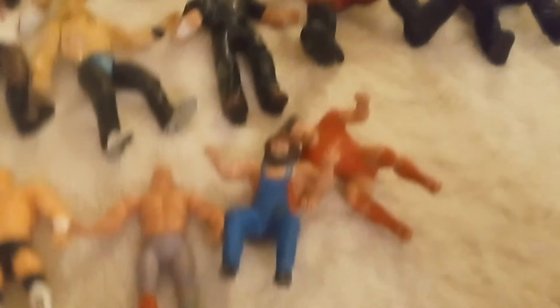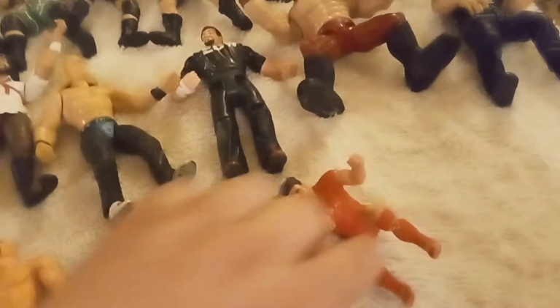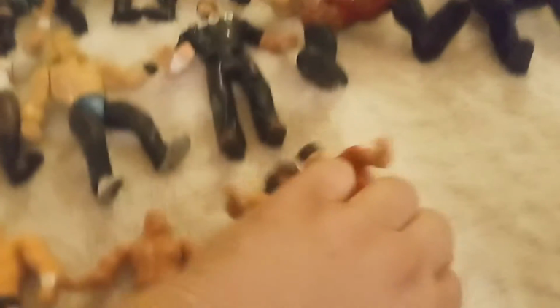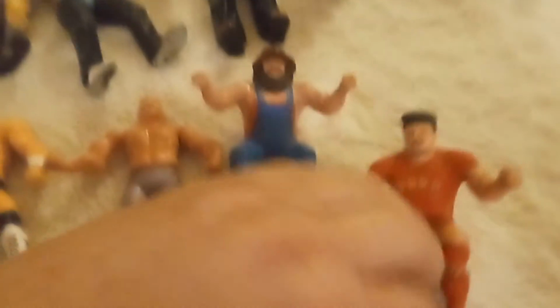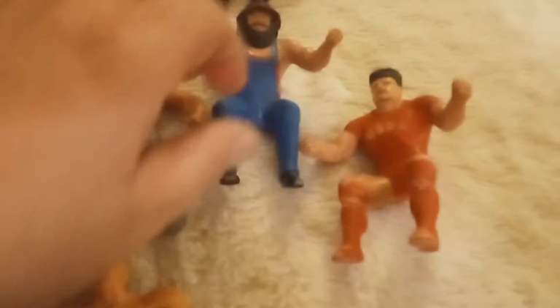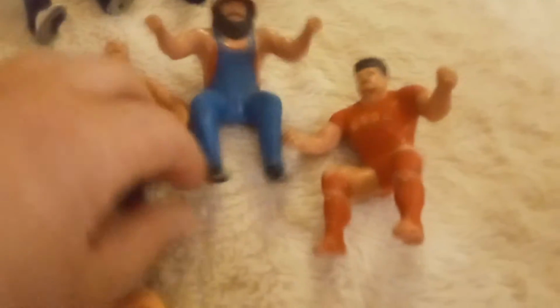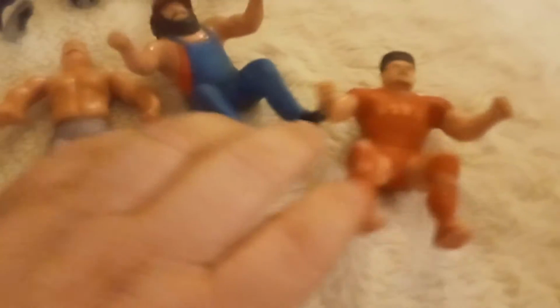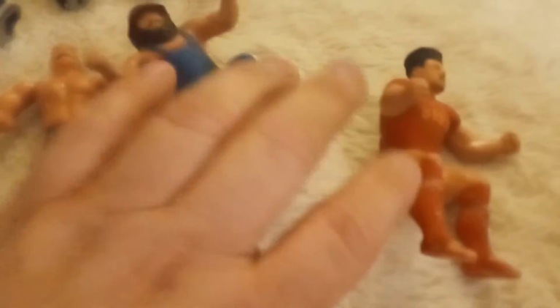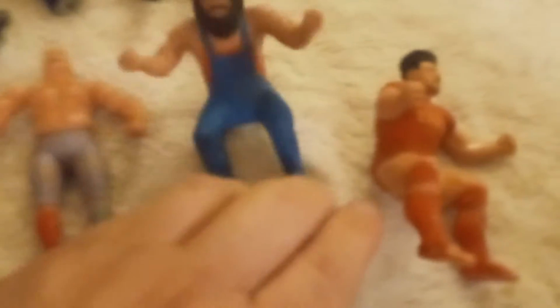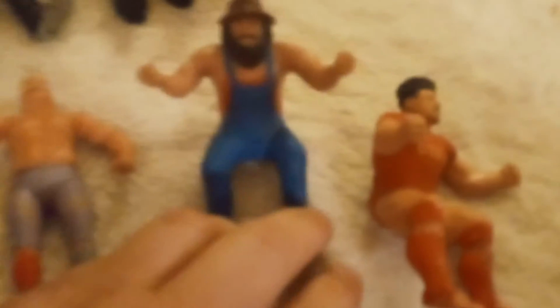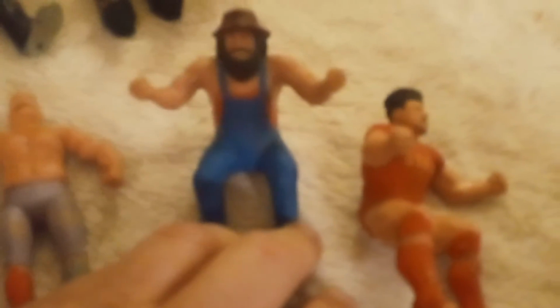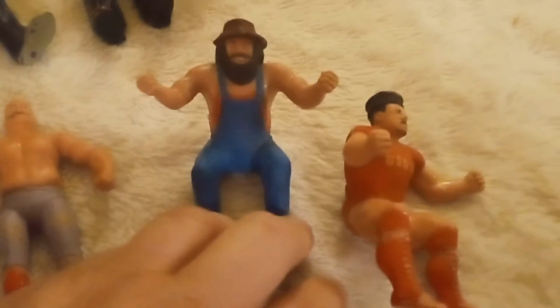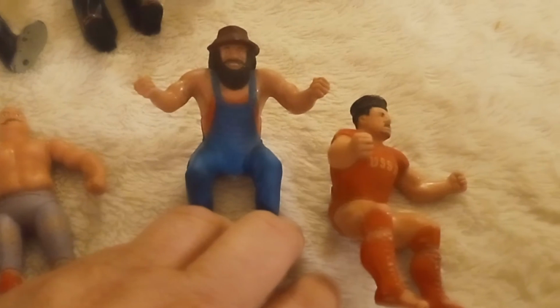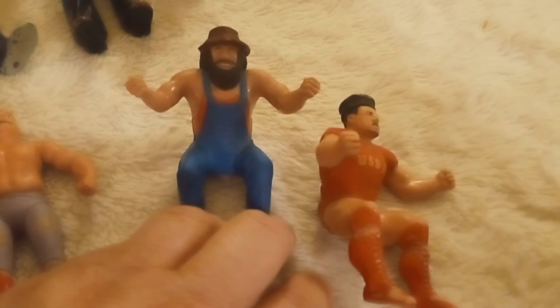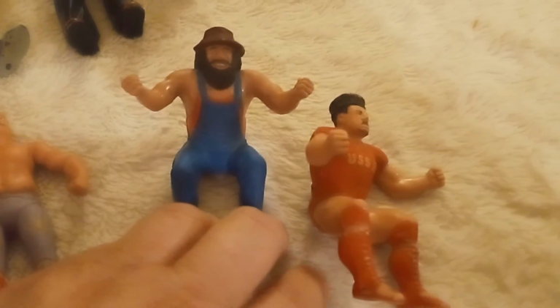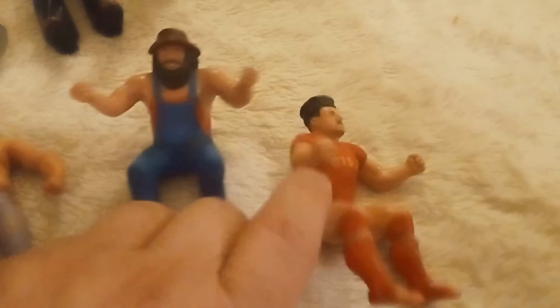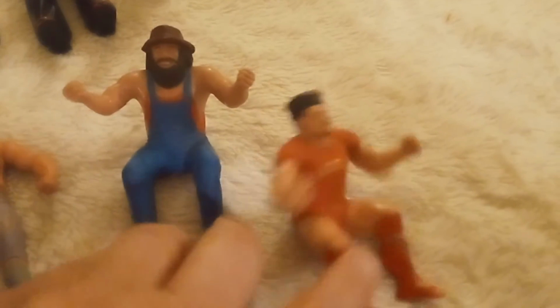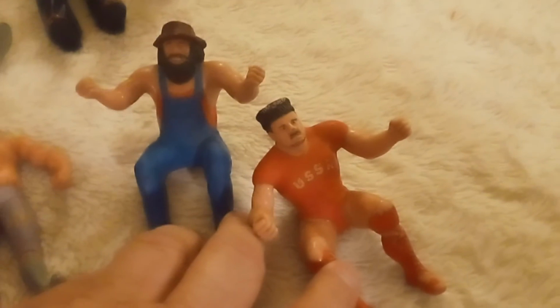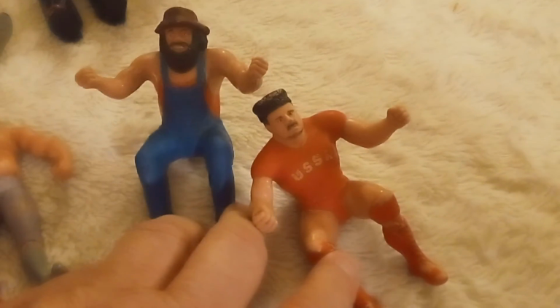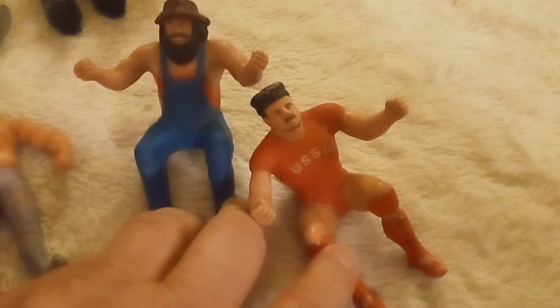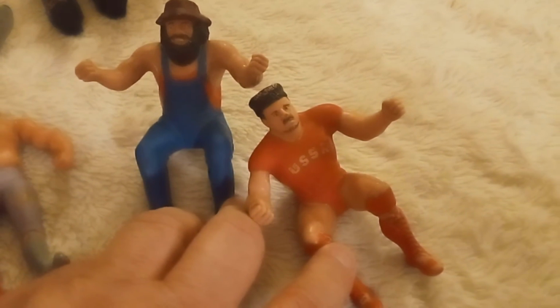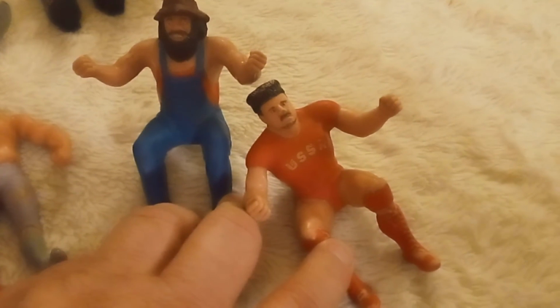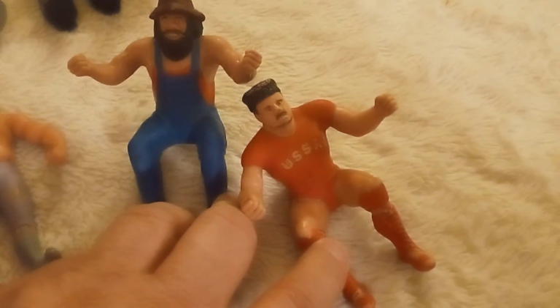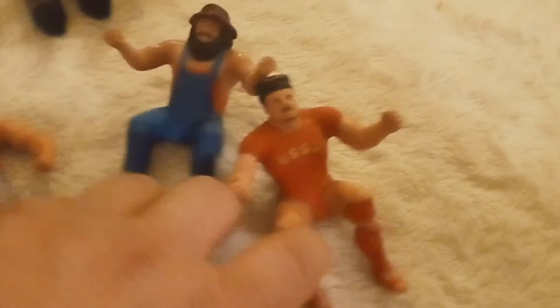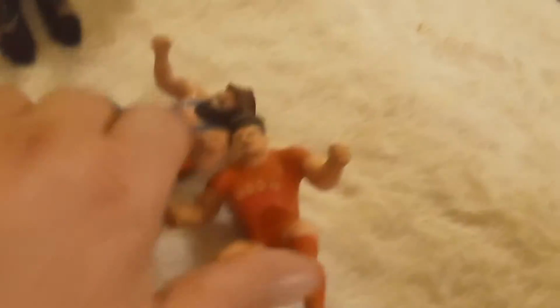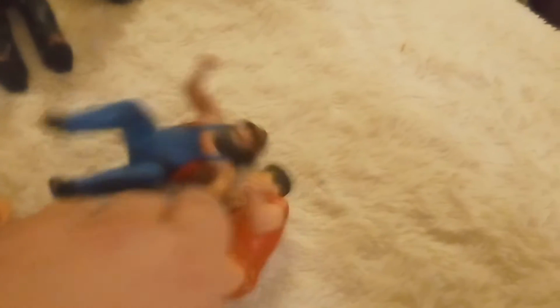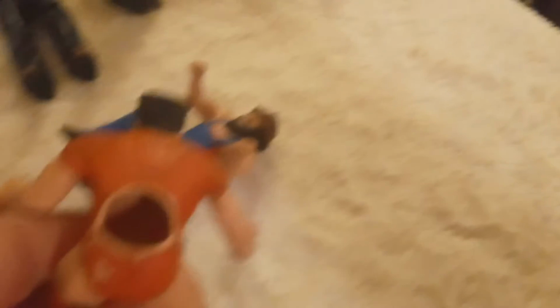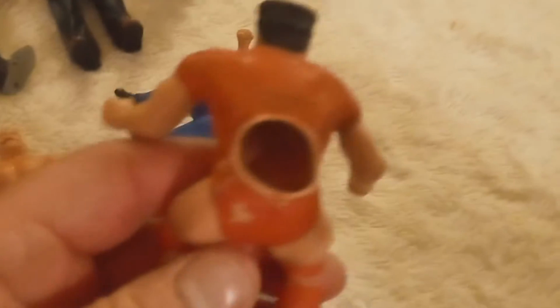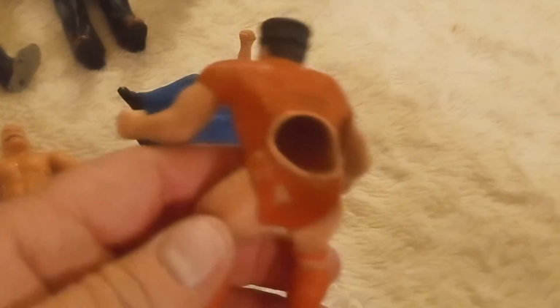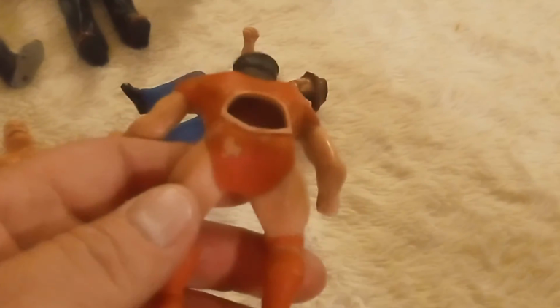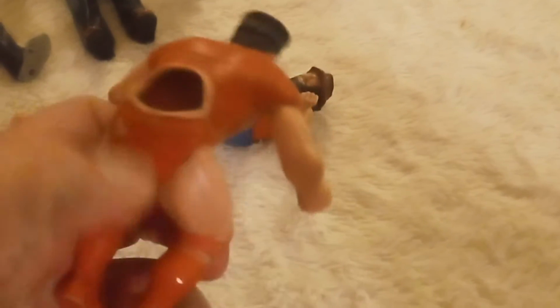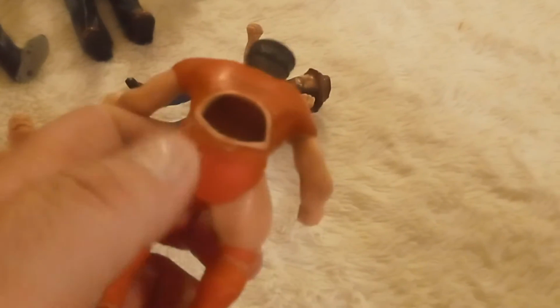So these are WWF Finger Puppets — Hillbilly Jim and Nikolai Volkov. They're in really good shape, a little bit of wear.